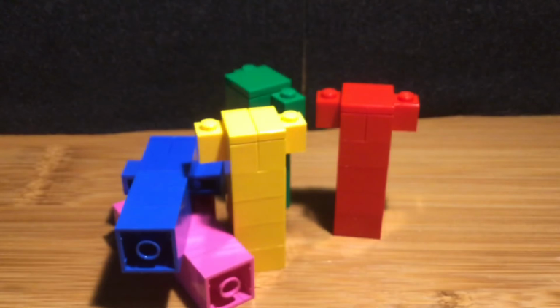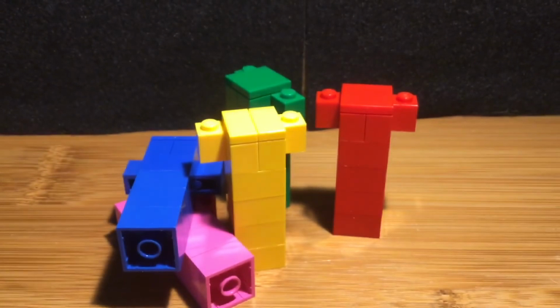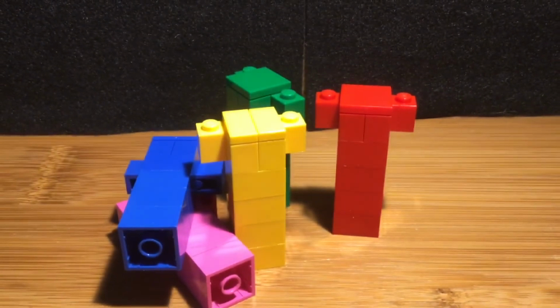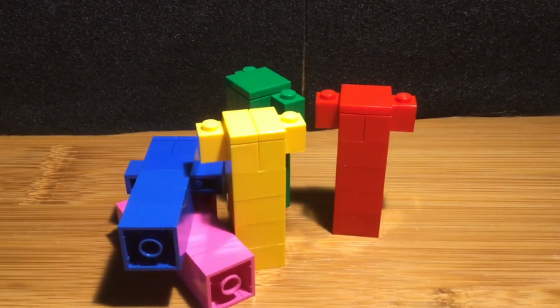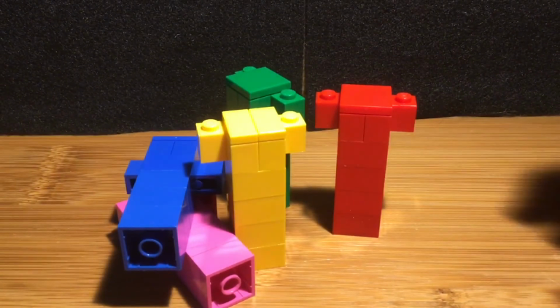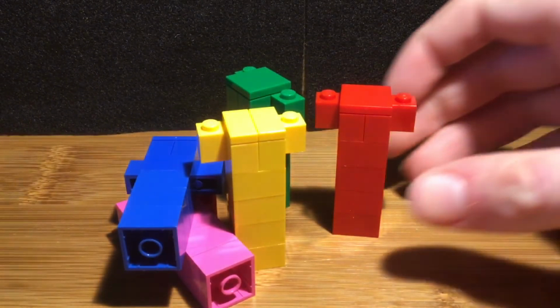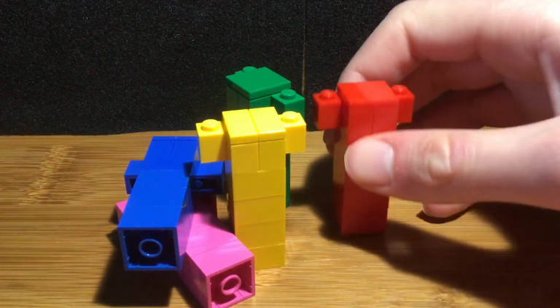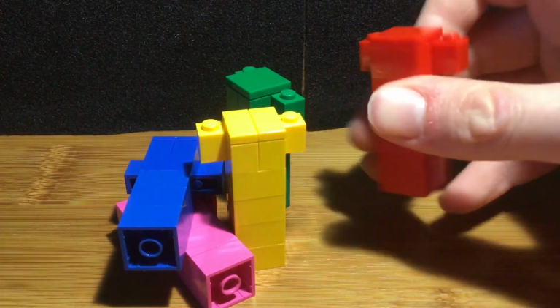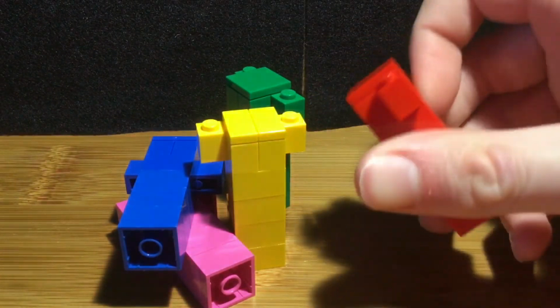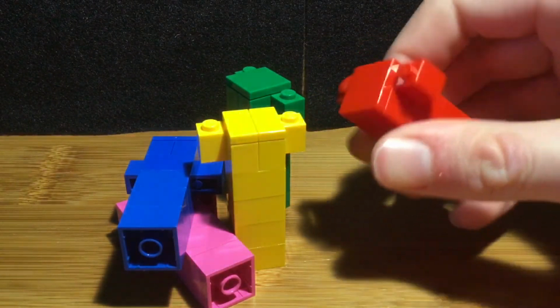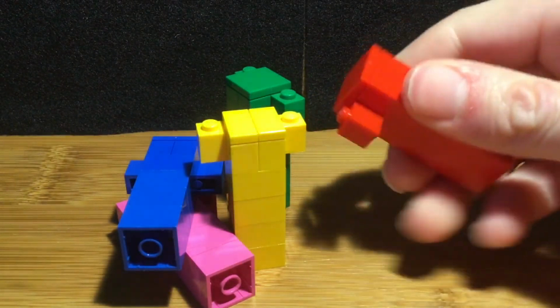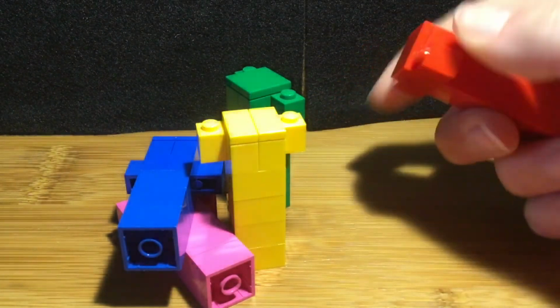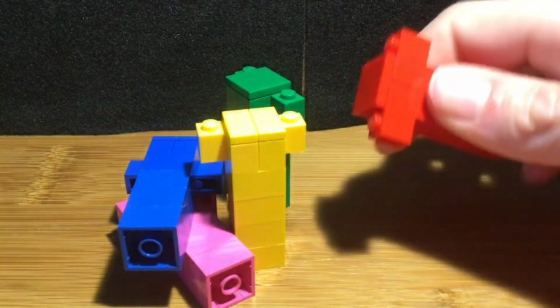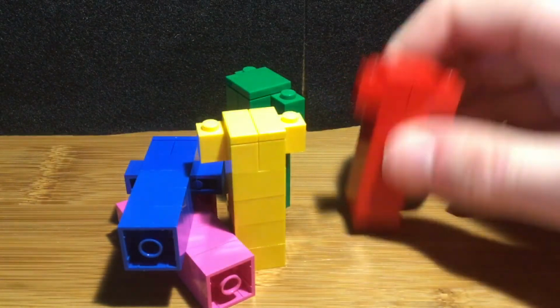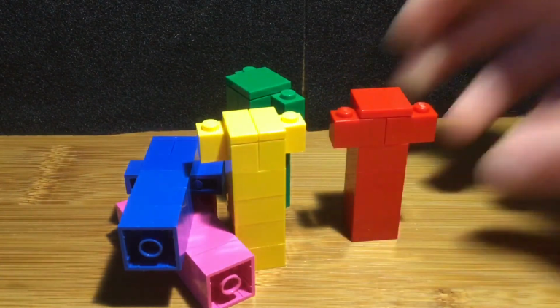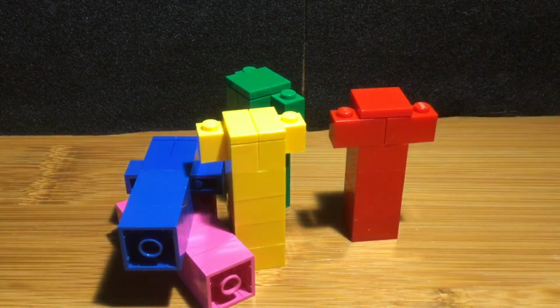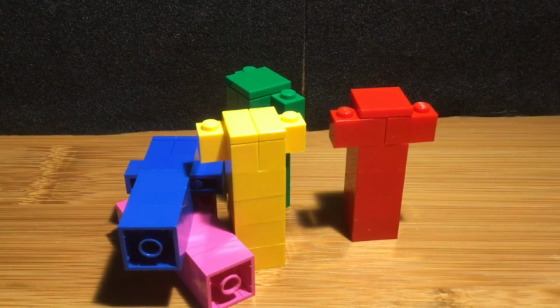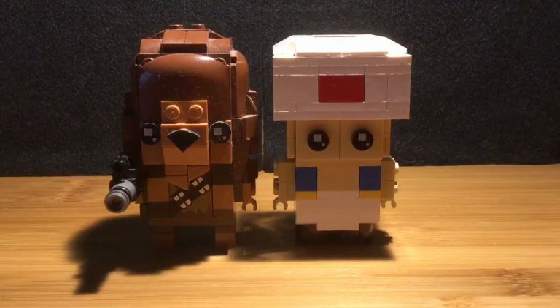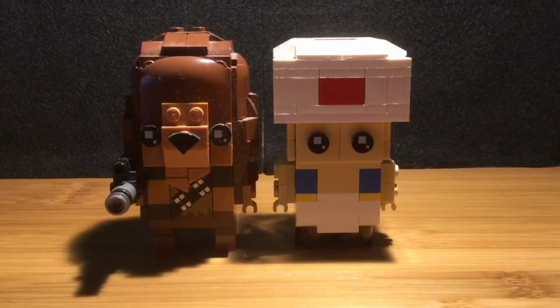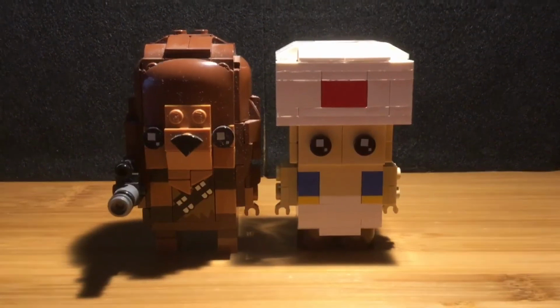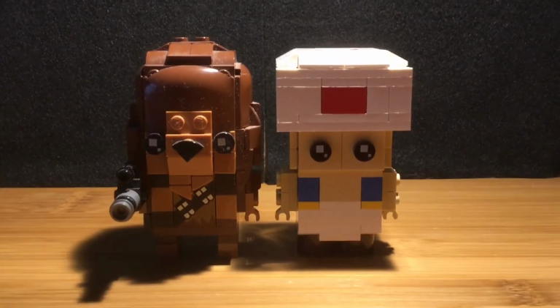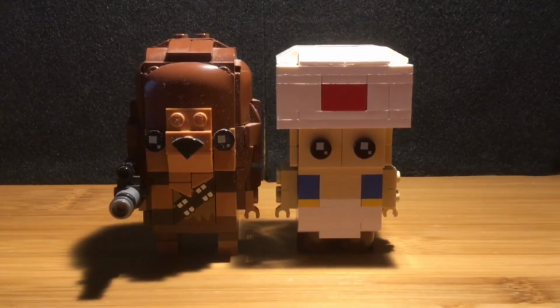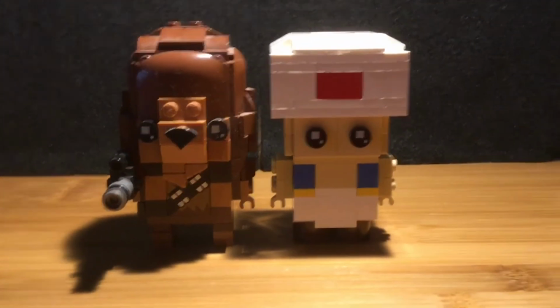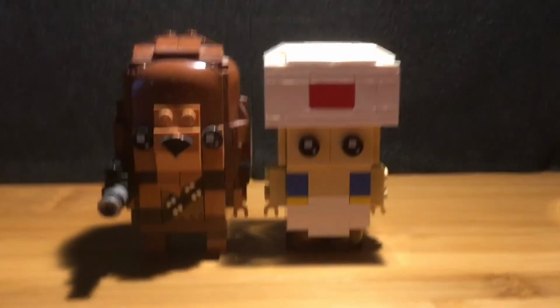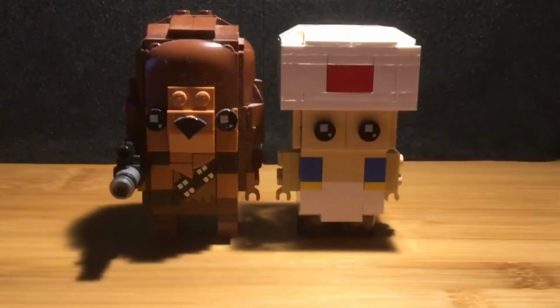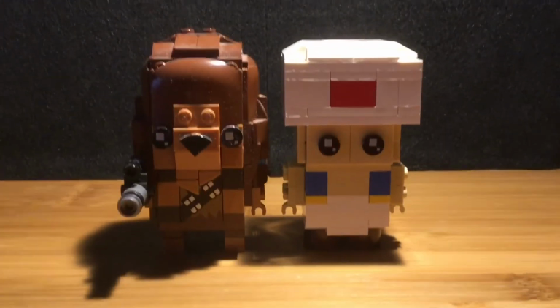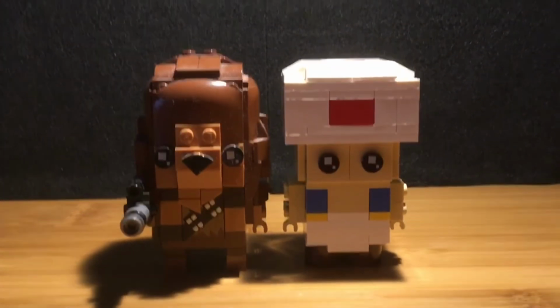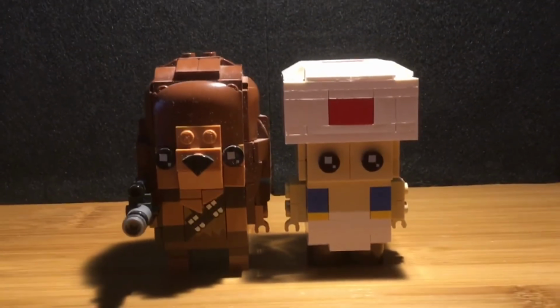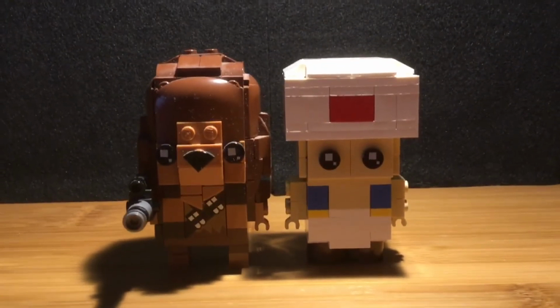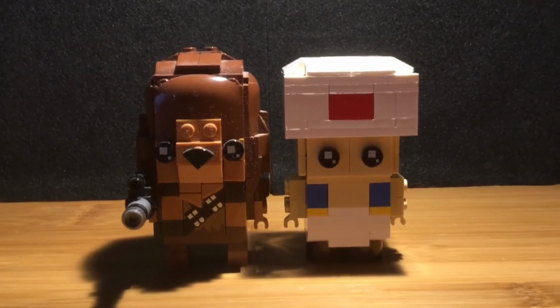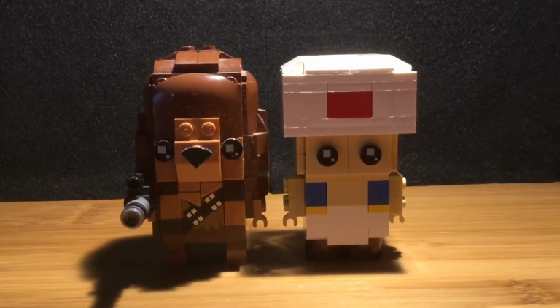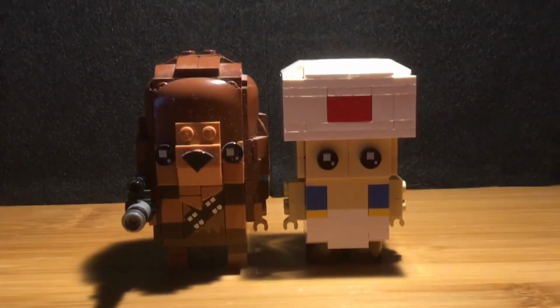All of the colors can stack up like this. Here is the height of him compared to a different brick head — they are pretty much the same height.